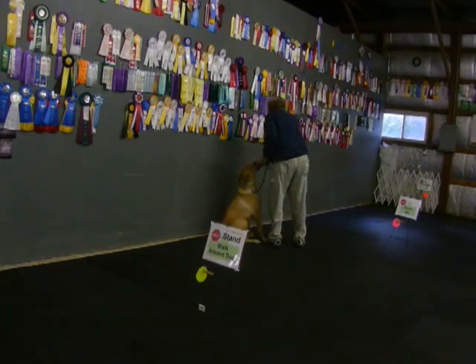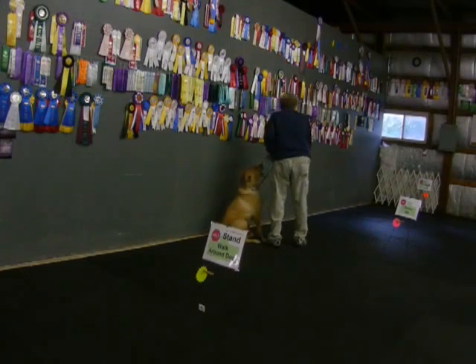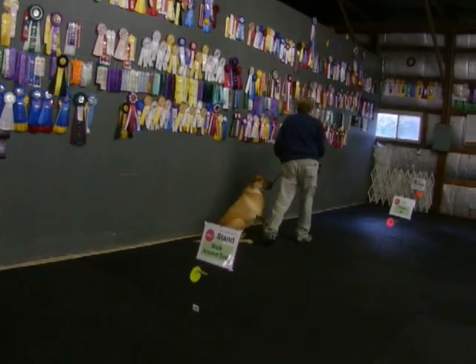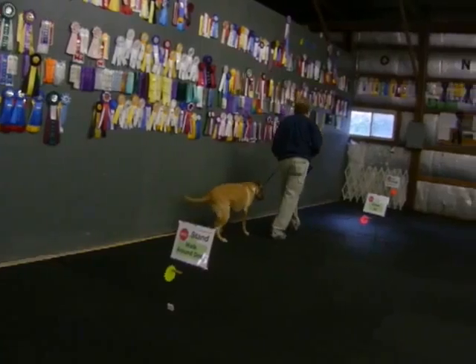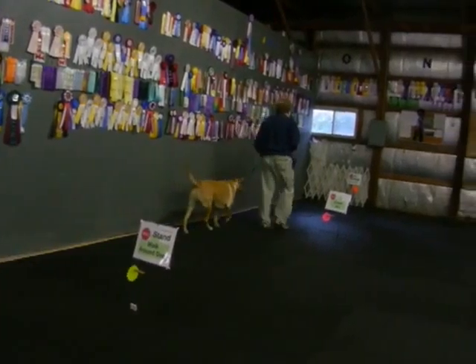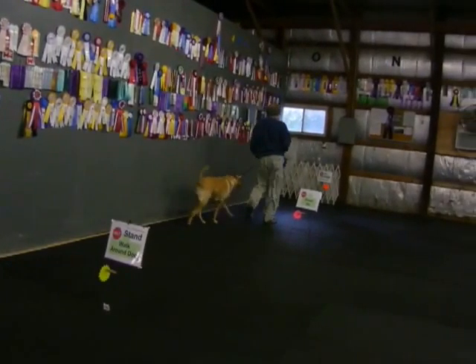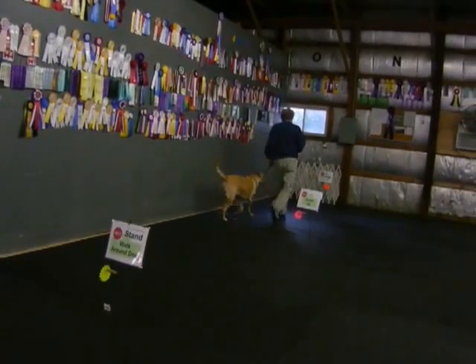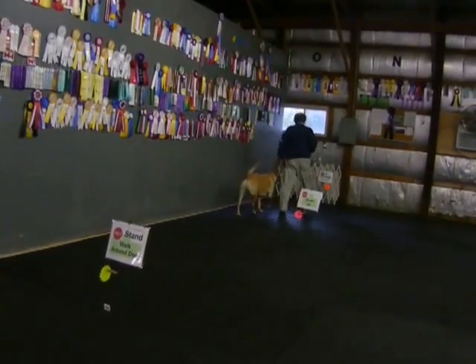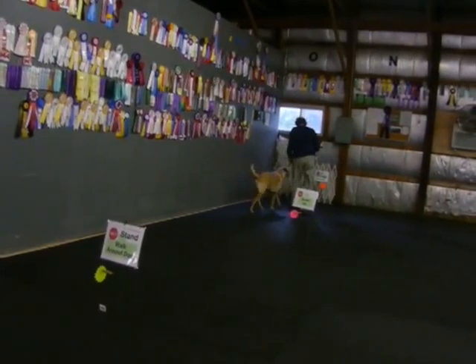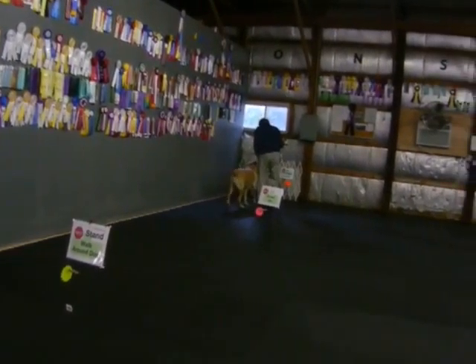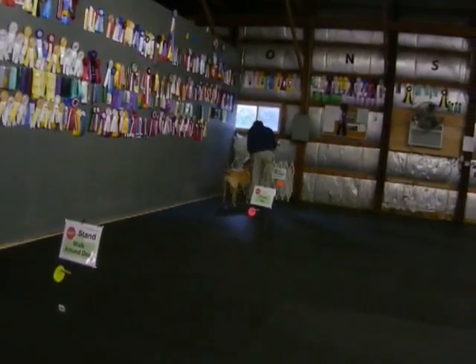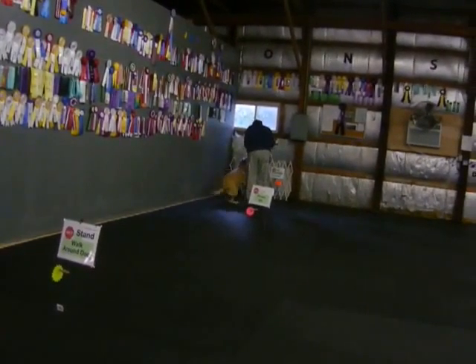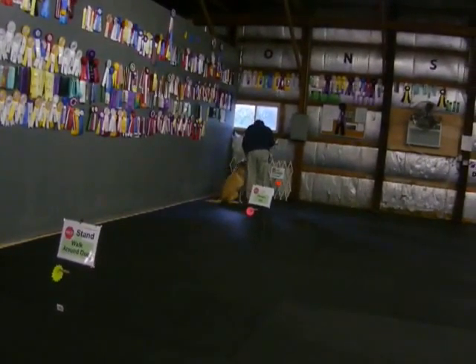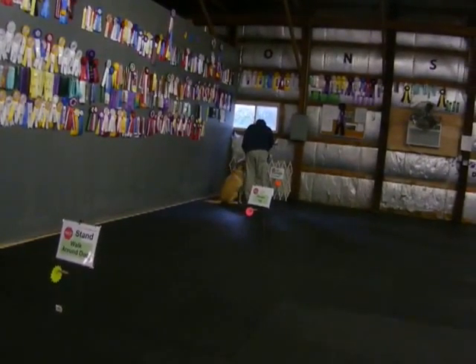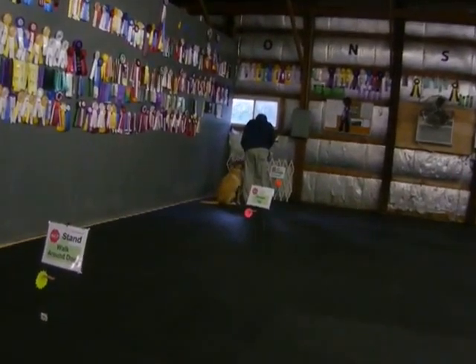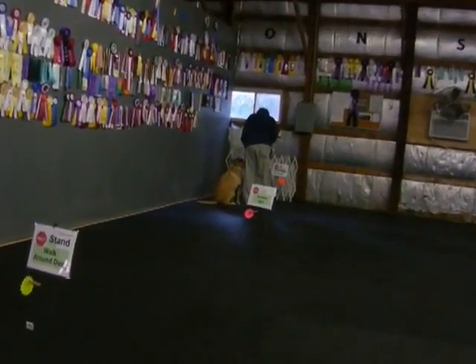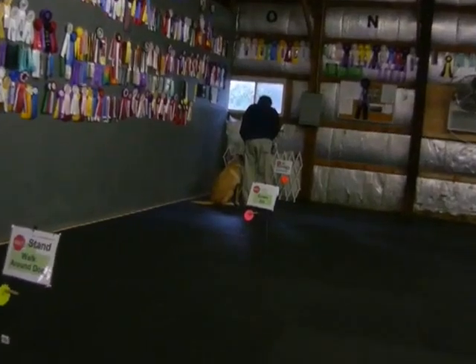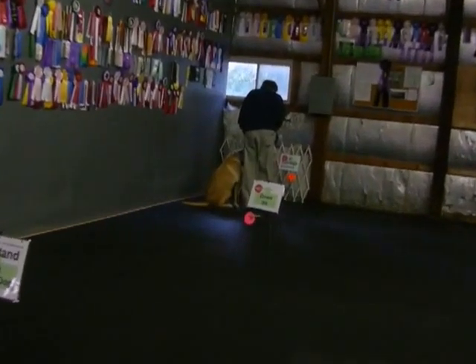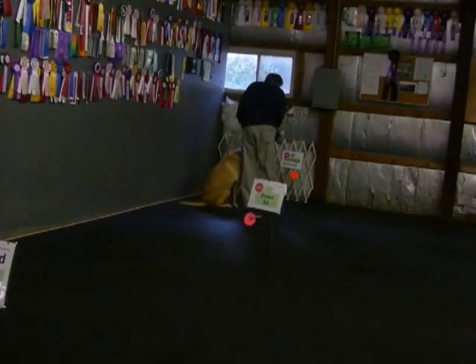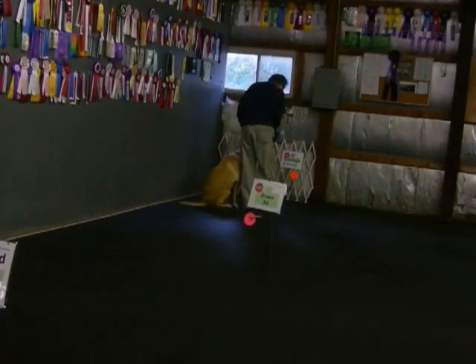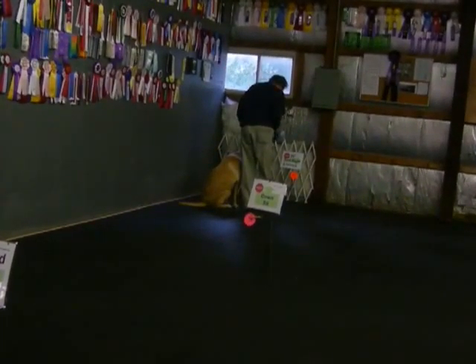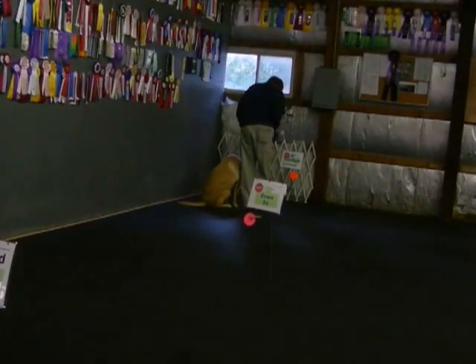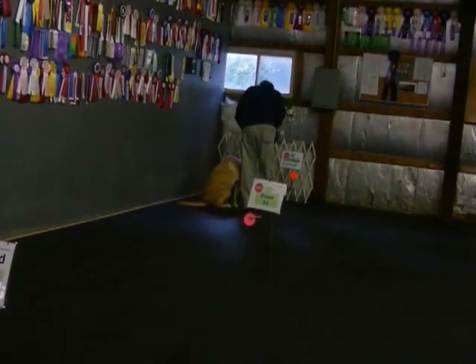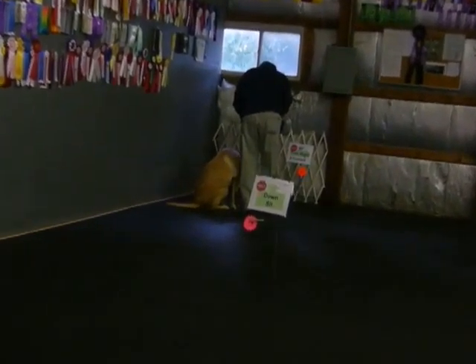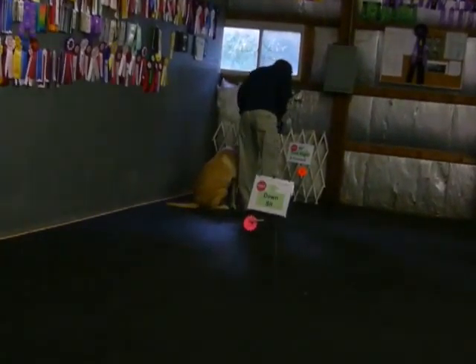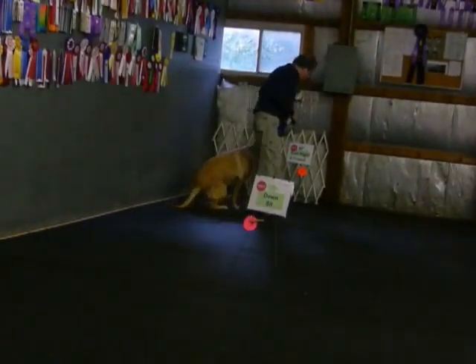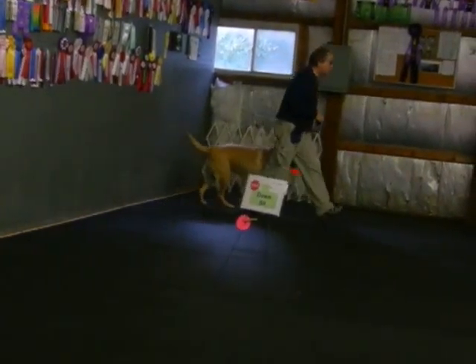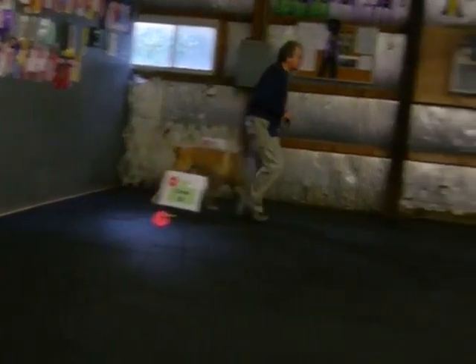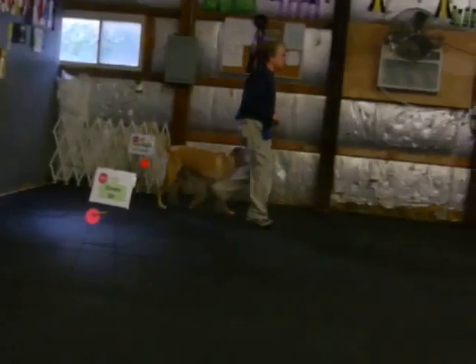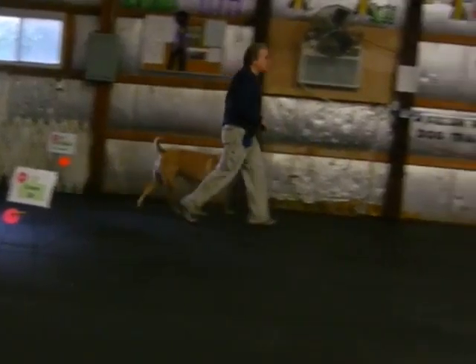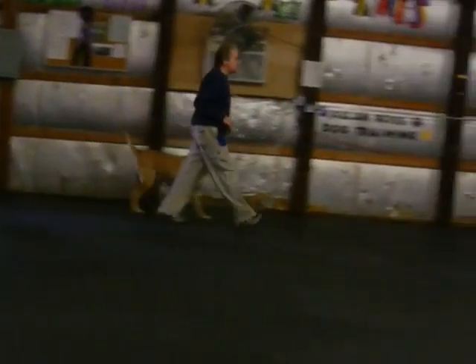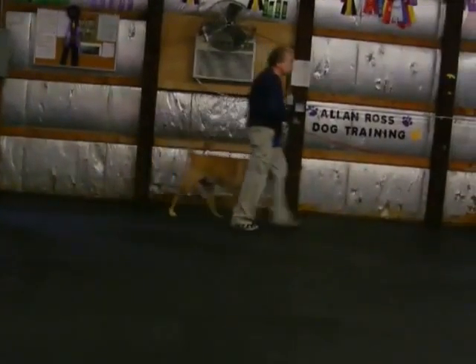Now we get fancy — we get into some pivots. Sit. And he actually does pretty good here. I'm going to do a 90 pivot and forward. Heel. Good, good.